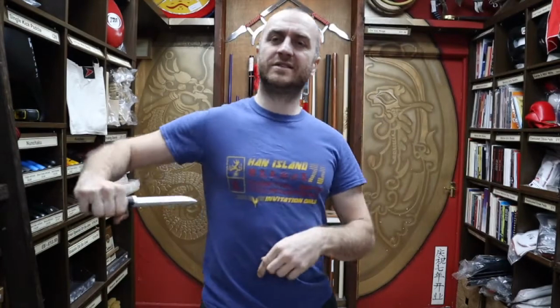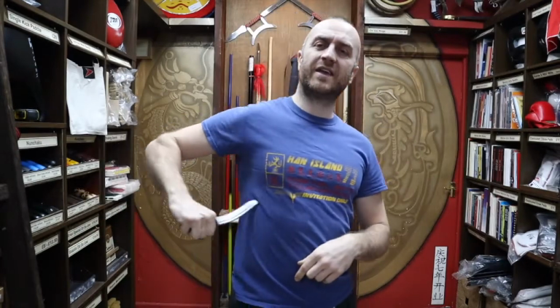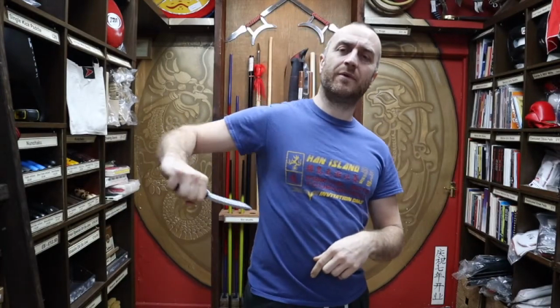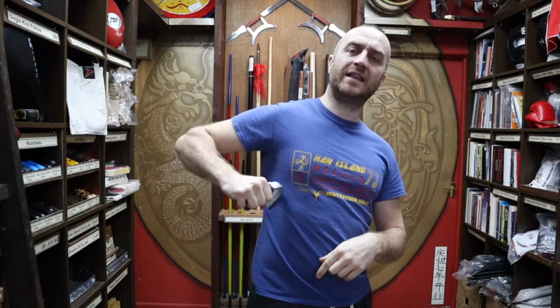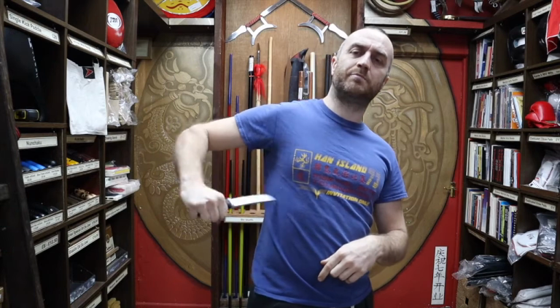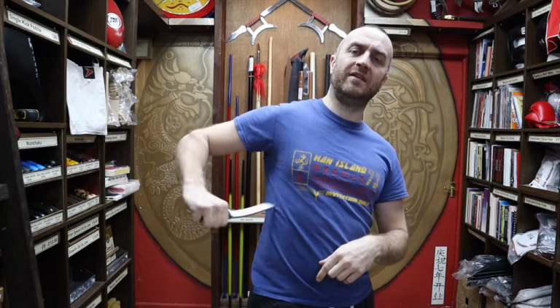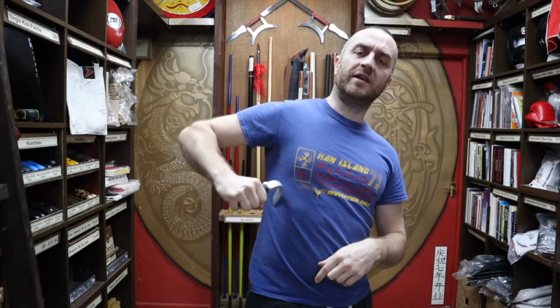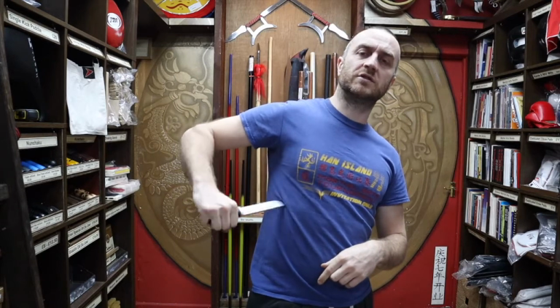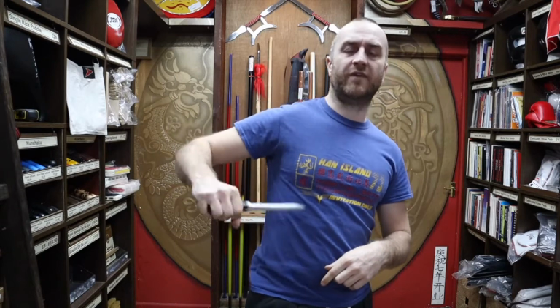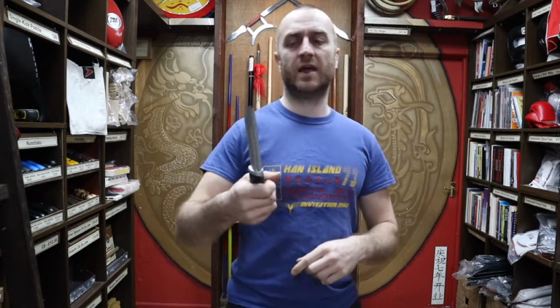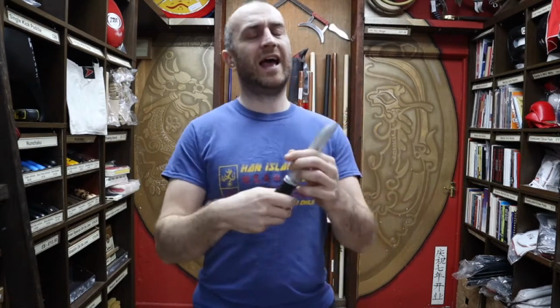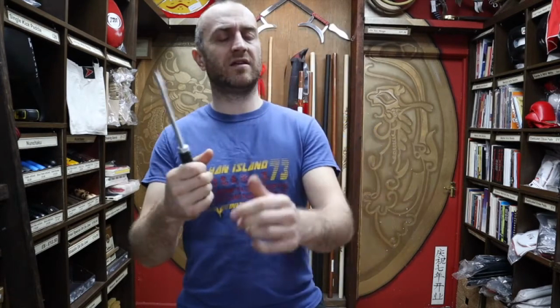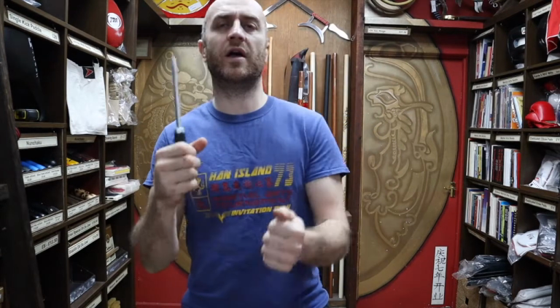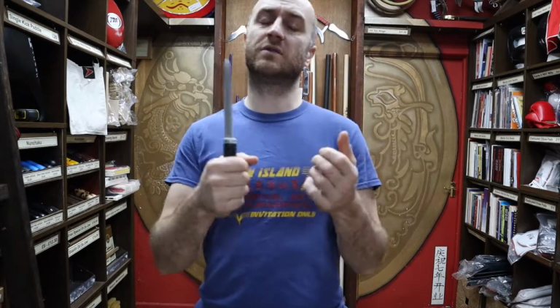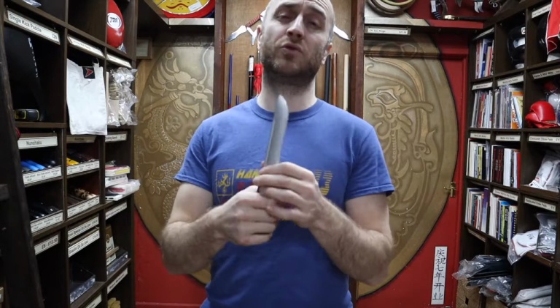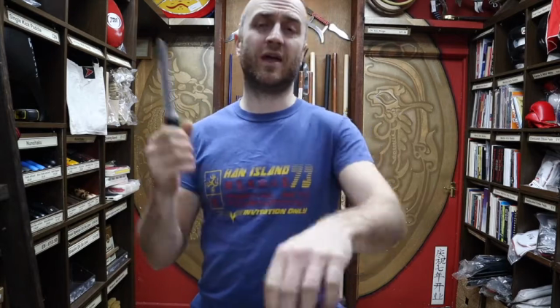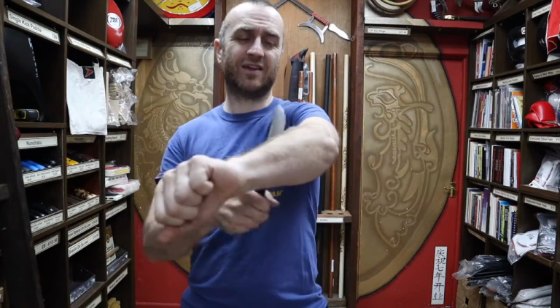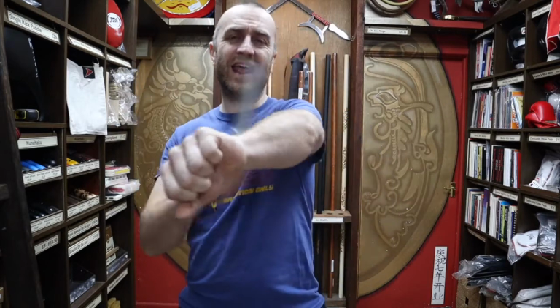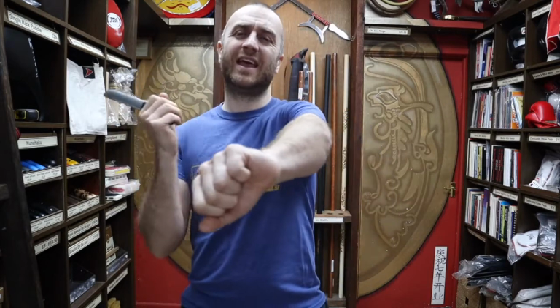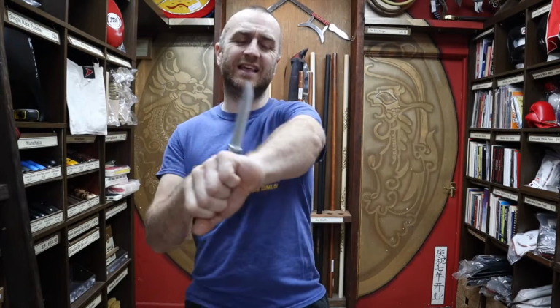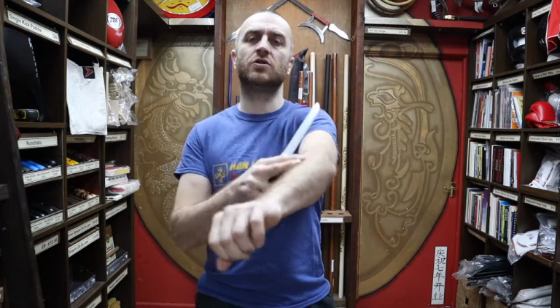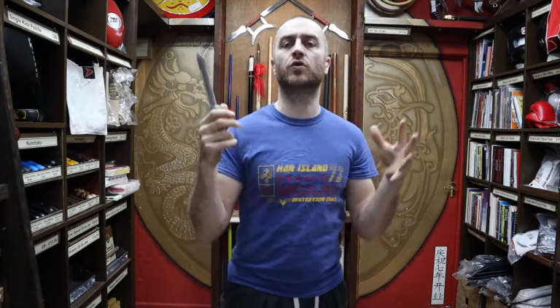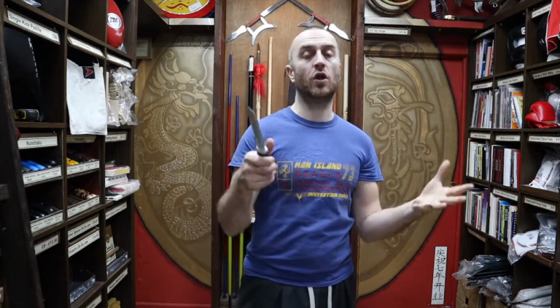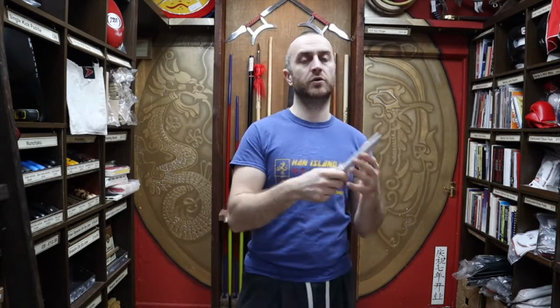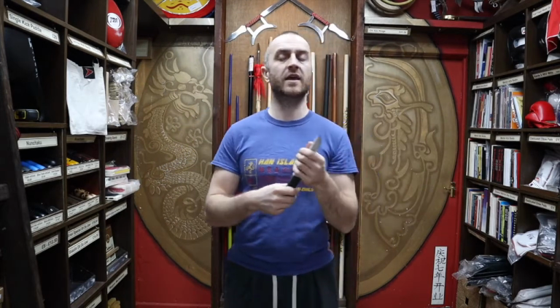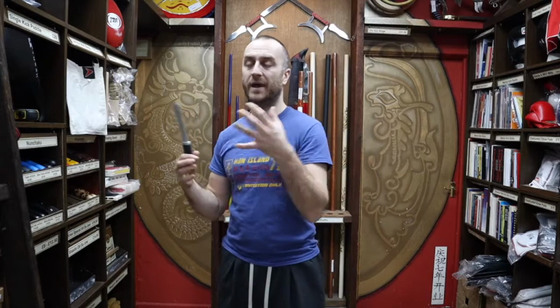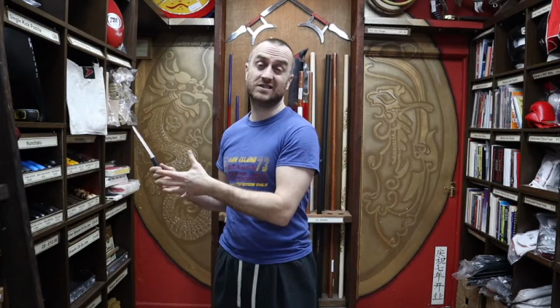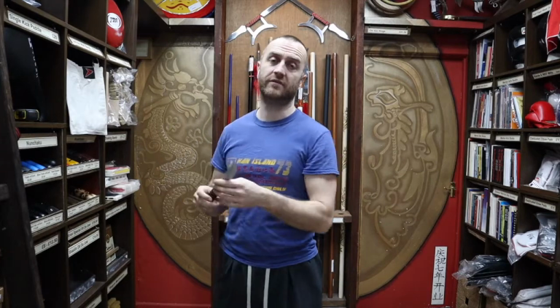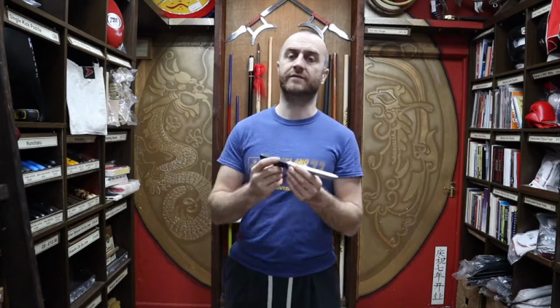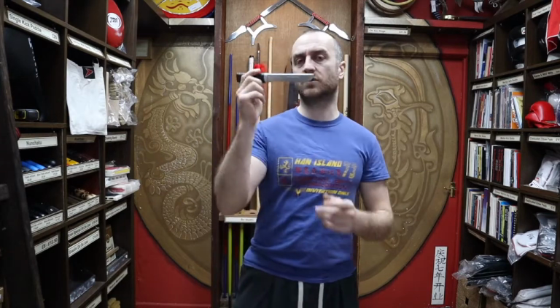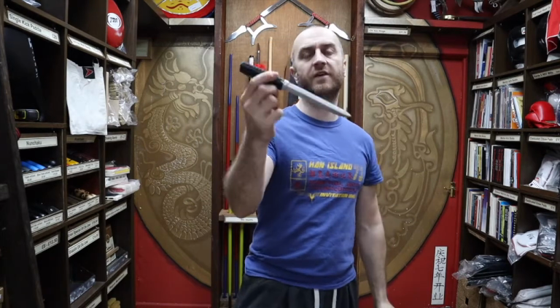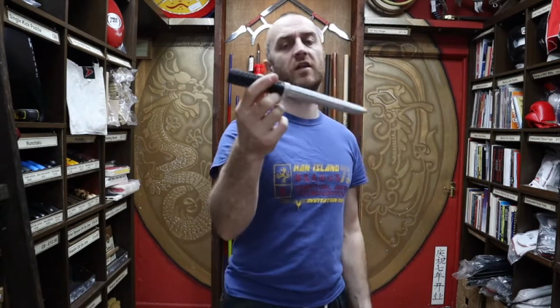But in terms of getting stabbed with it, it does bend — it's got some flex to it — and people do like that. Getting hit with it is not going to cause a lot of bruising compared to some of the other knives. So it's quite a forgiving knife.